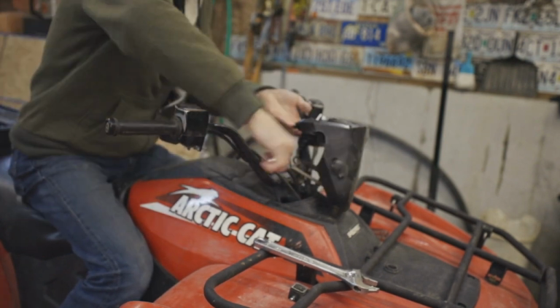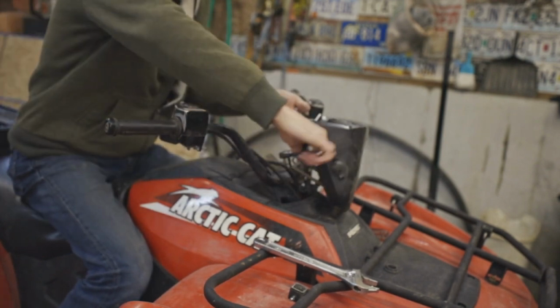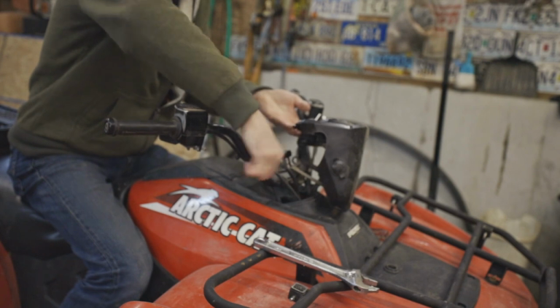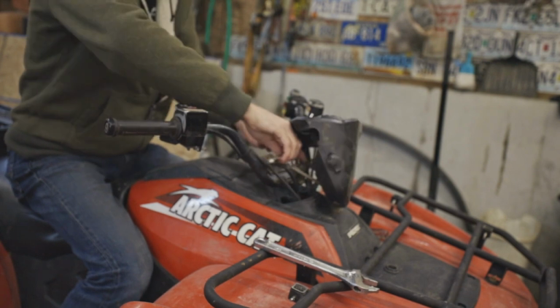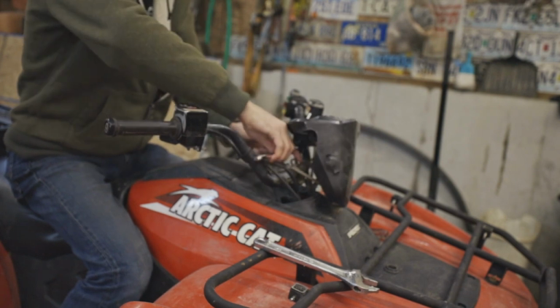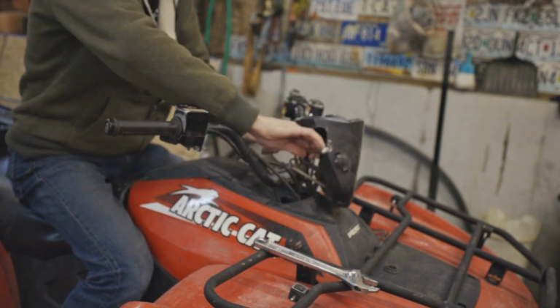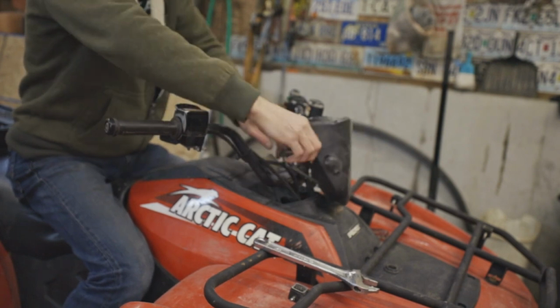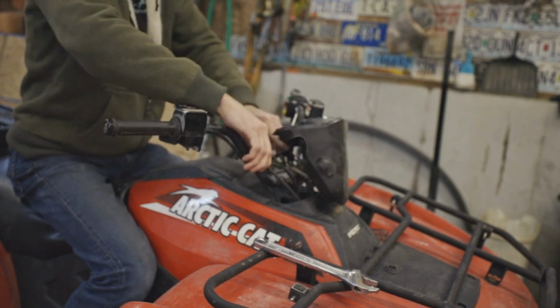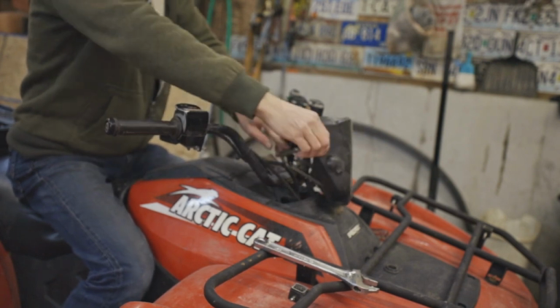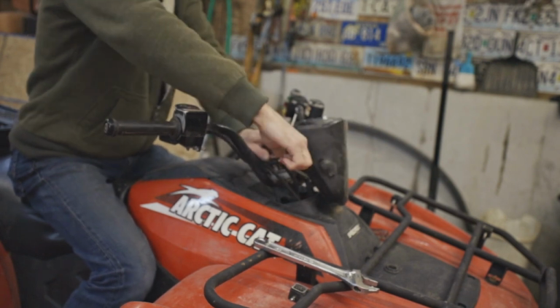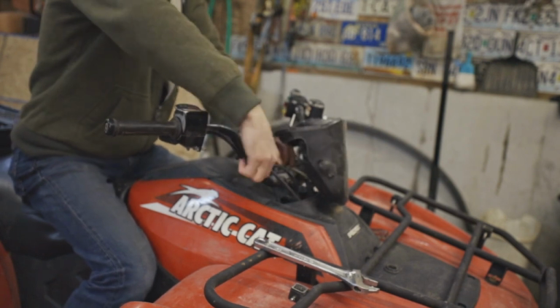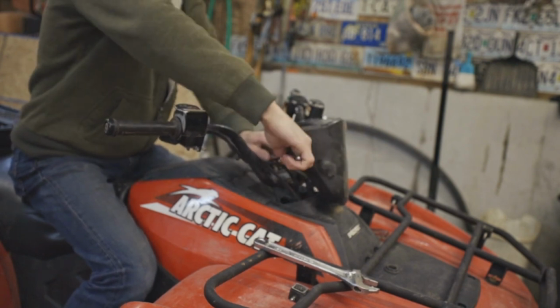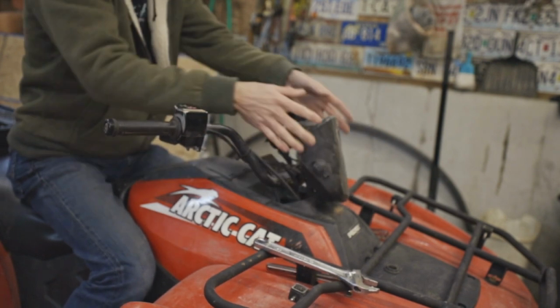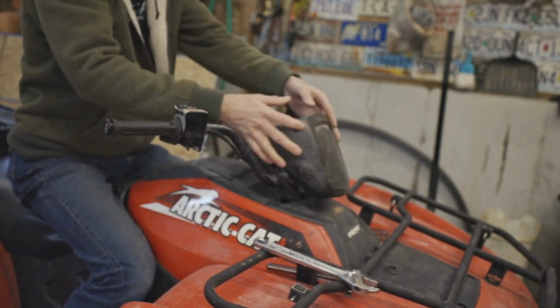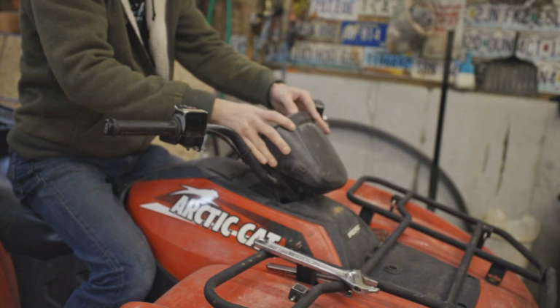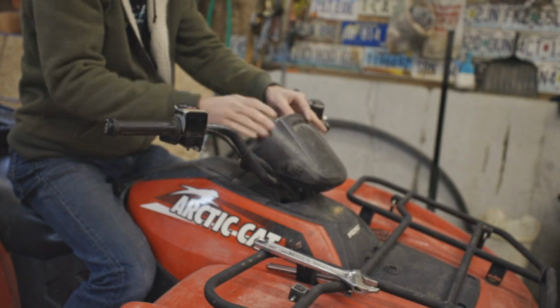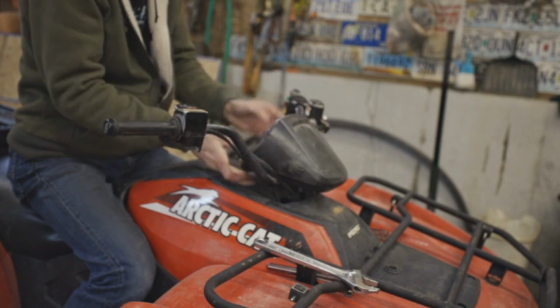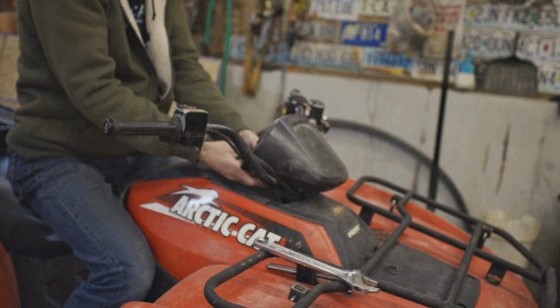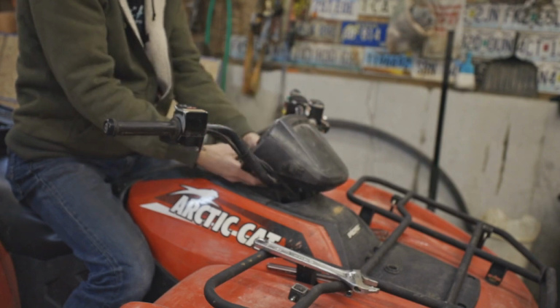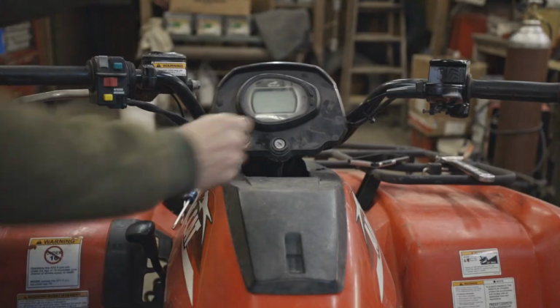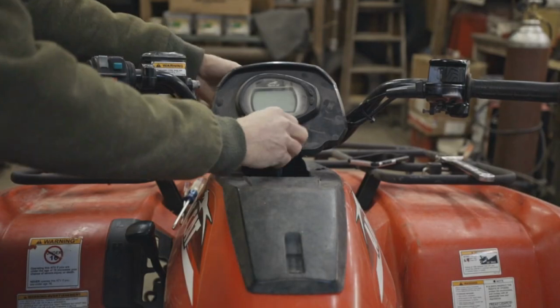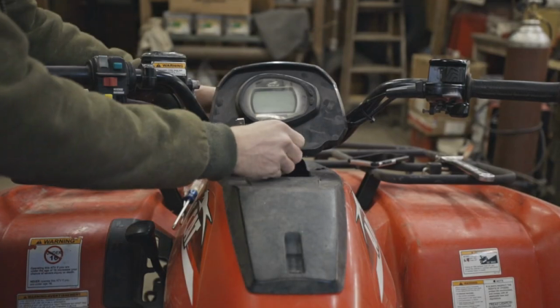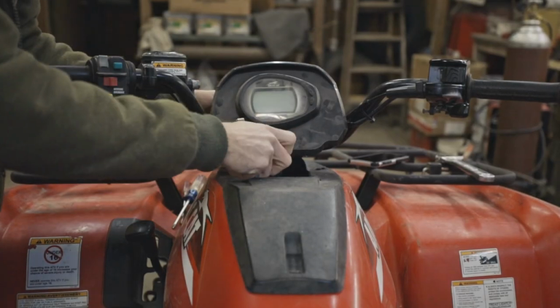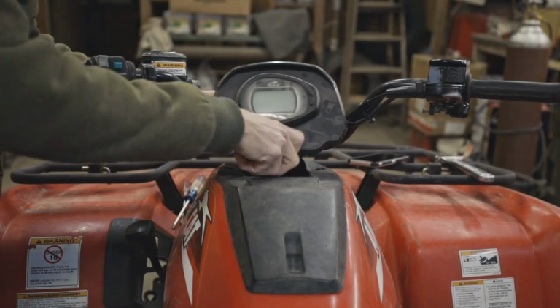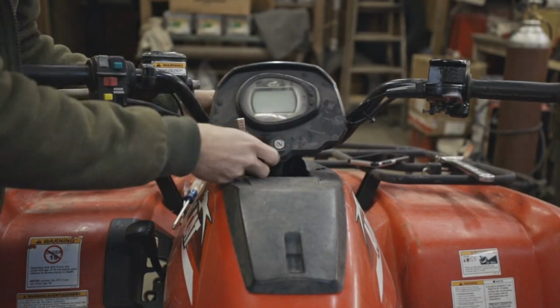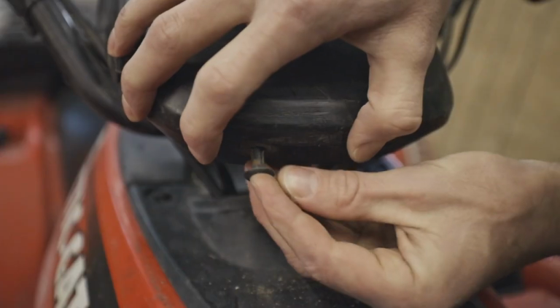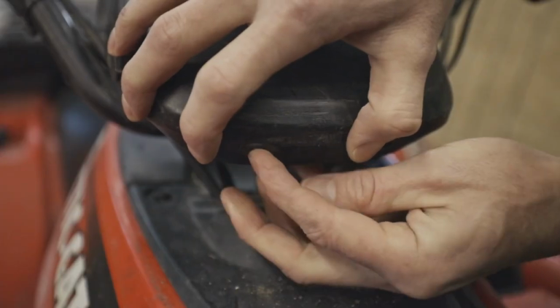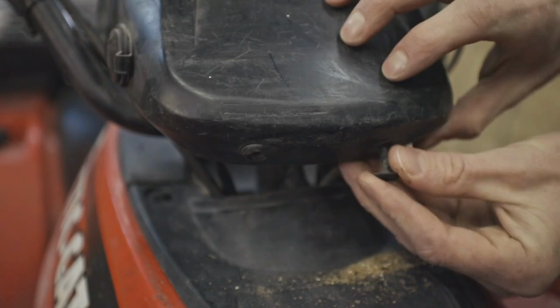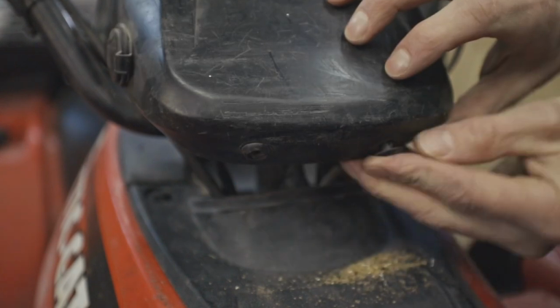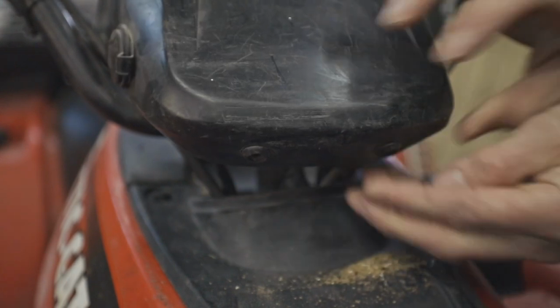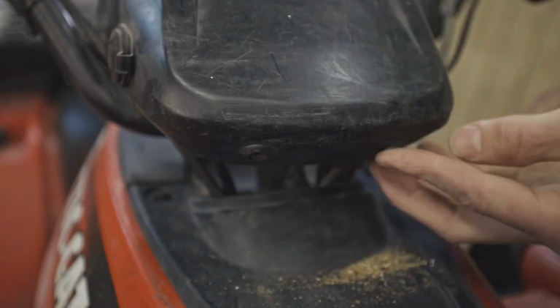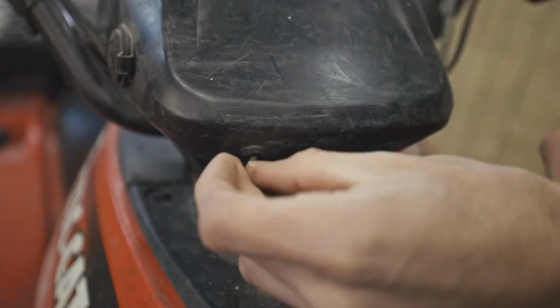Once you're sitting on the ATV, you can just rotate the handlebars to what feels comfortable to you, hold them in that position, tighten them down, then button it back up and there you go — your handlebars are all set up.